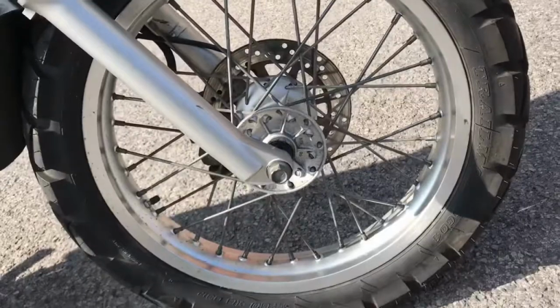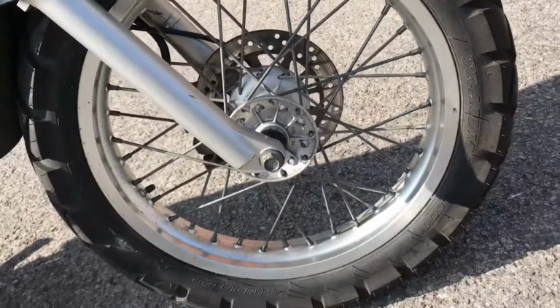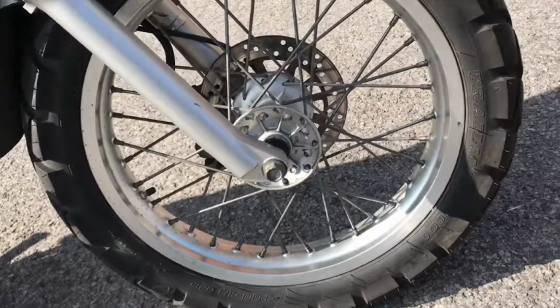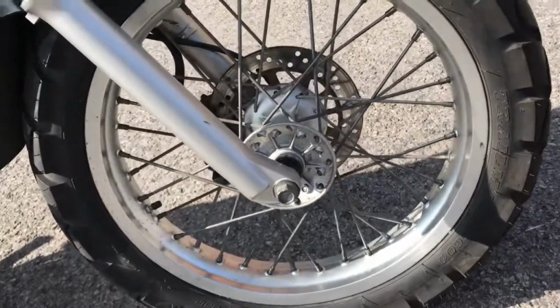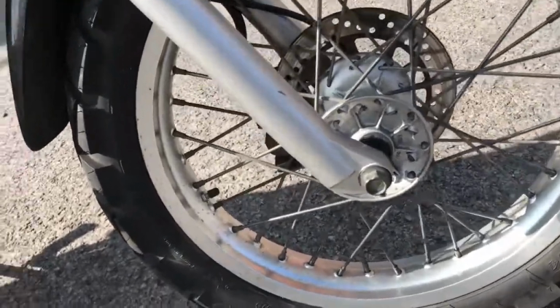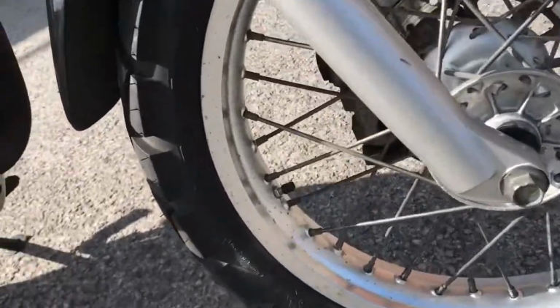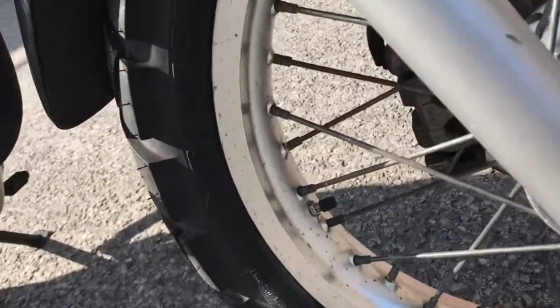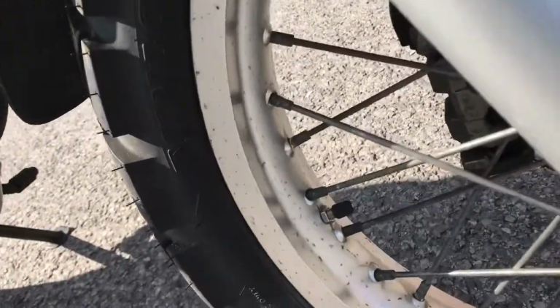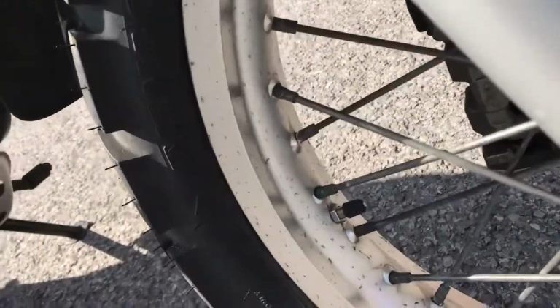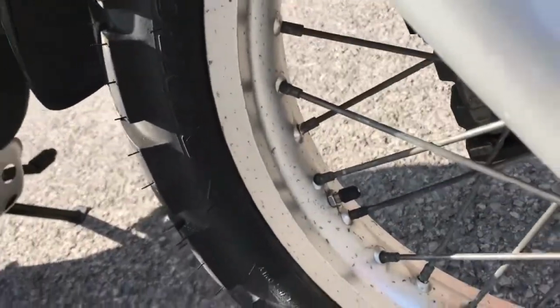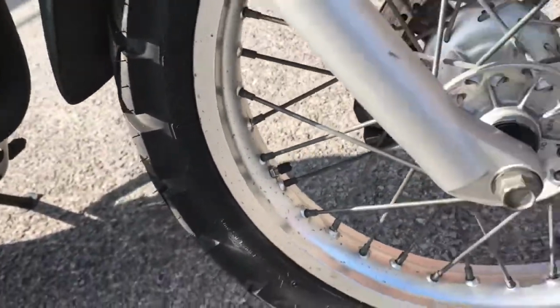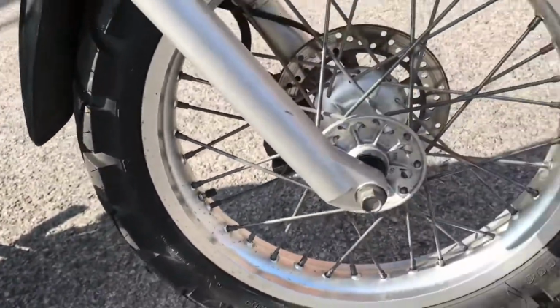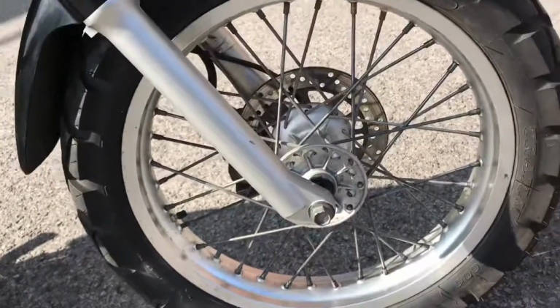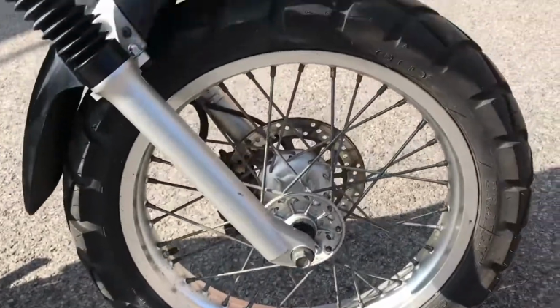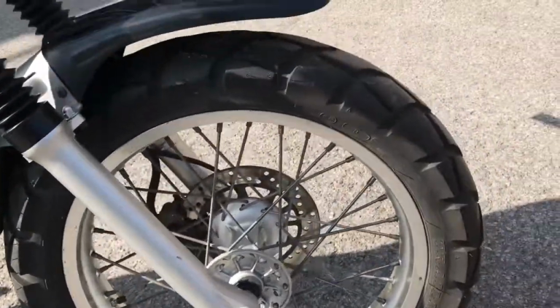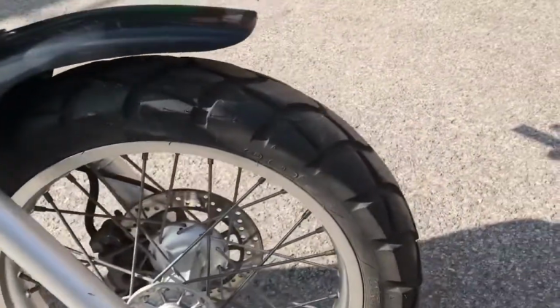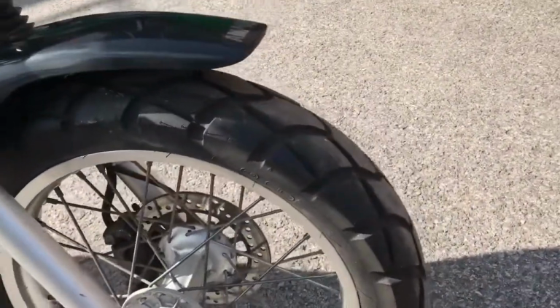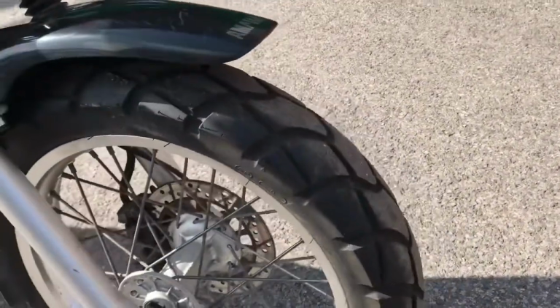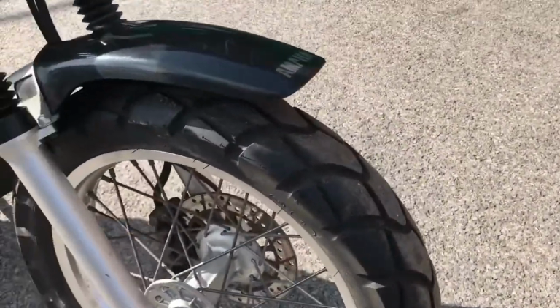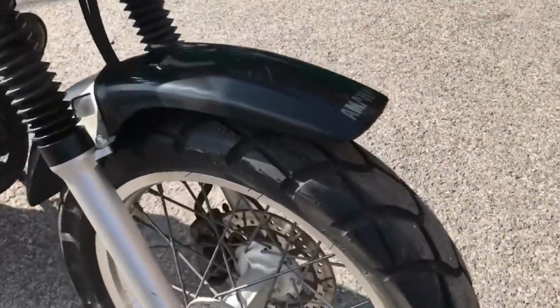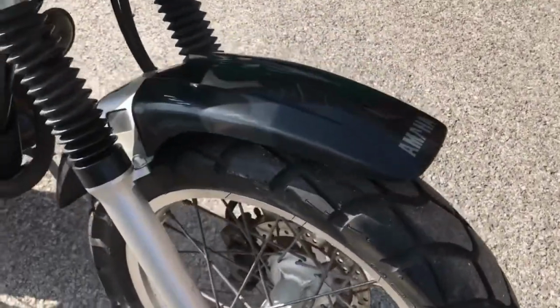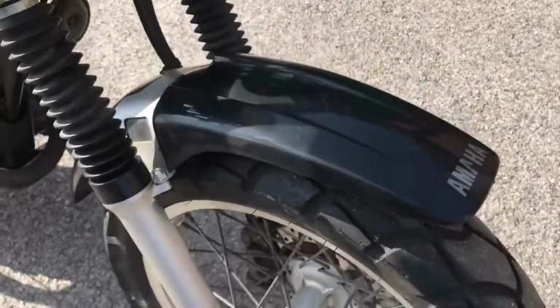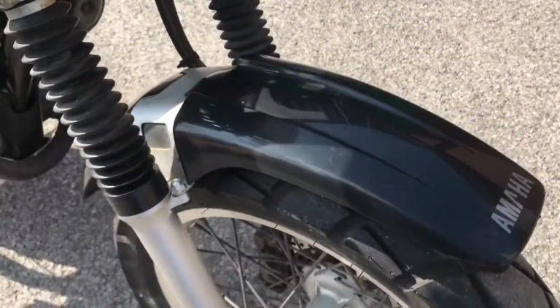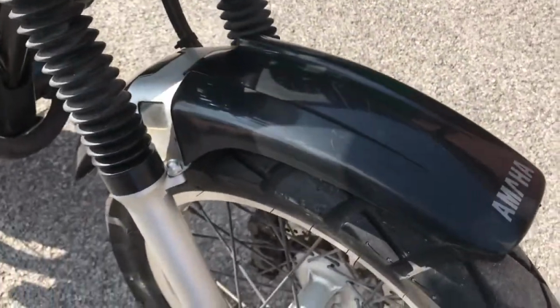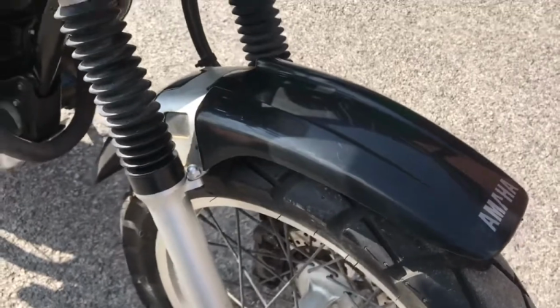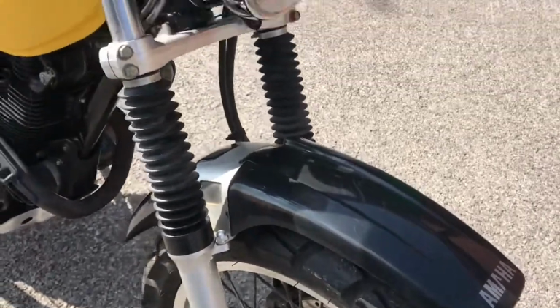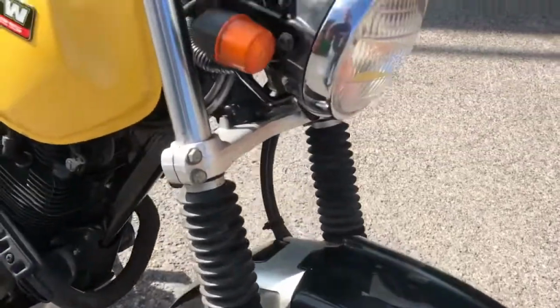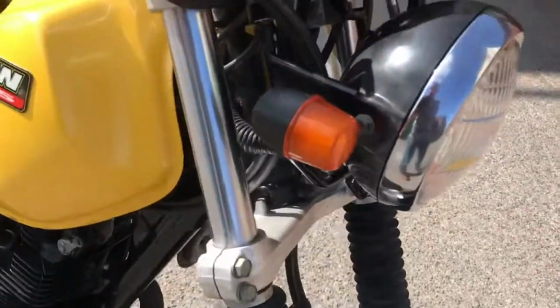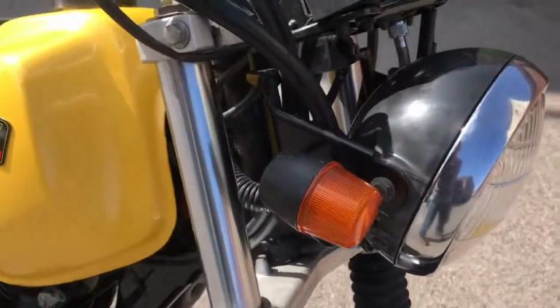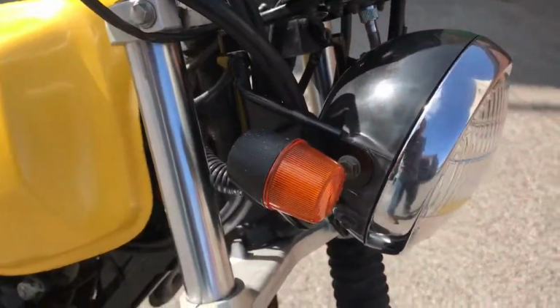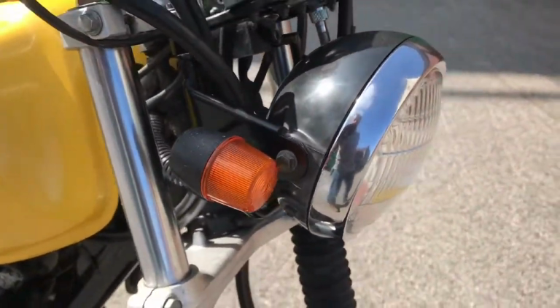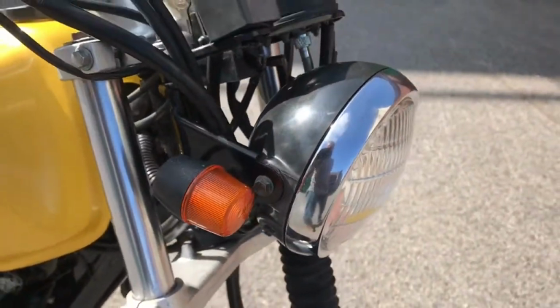Down to the front forks. The front rim again — not pristine, with a few little spots, but pretty good. New and good front tyre. Black front fender. Top of the forks there — very nice.